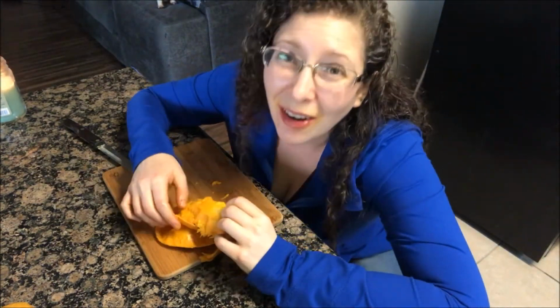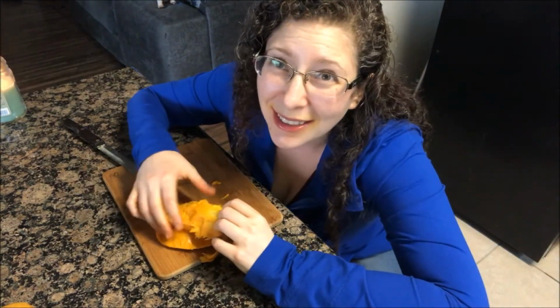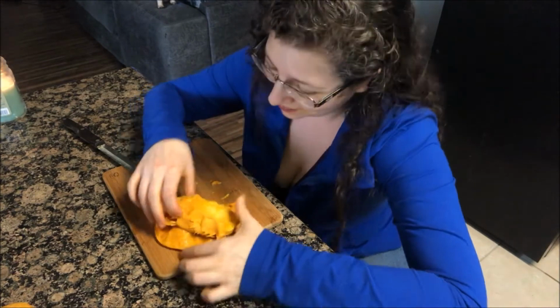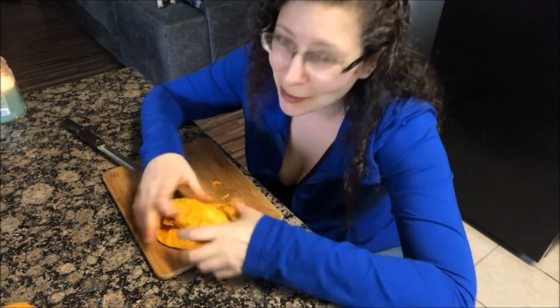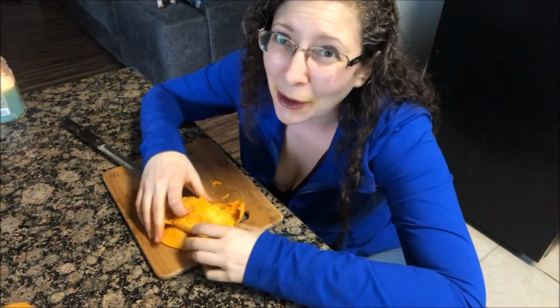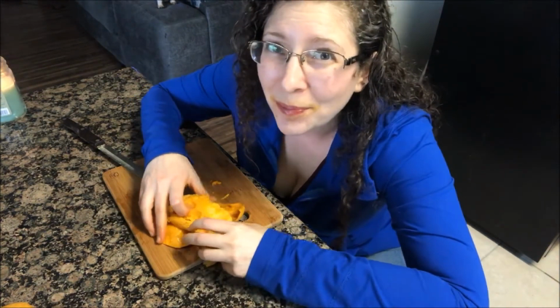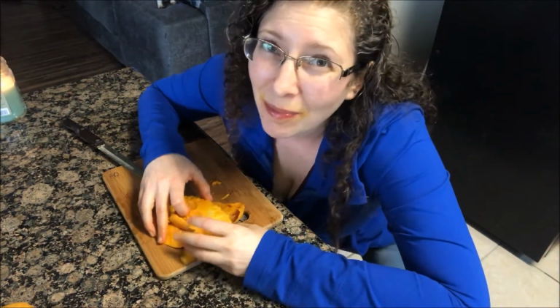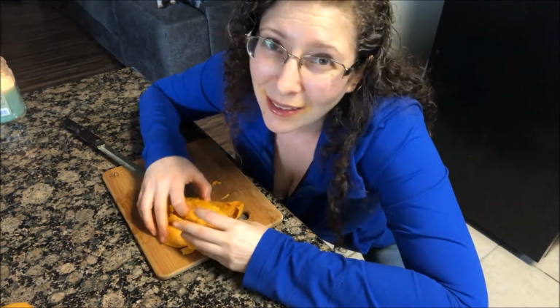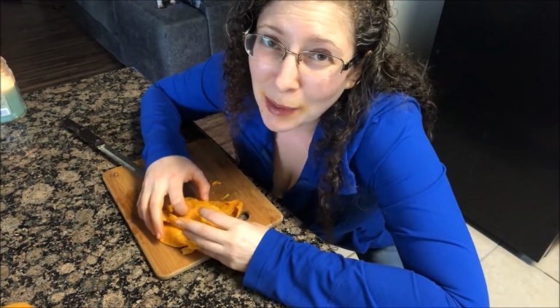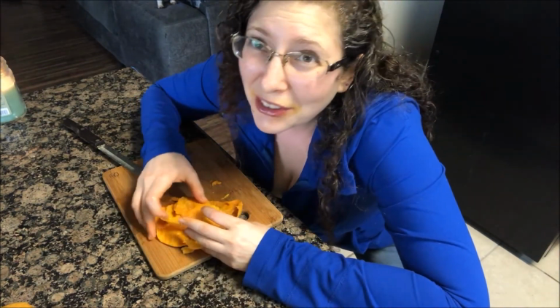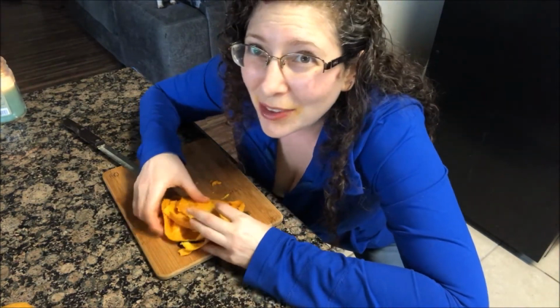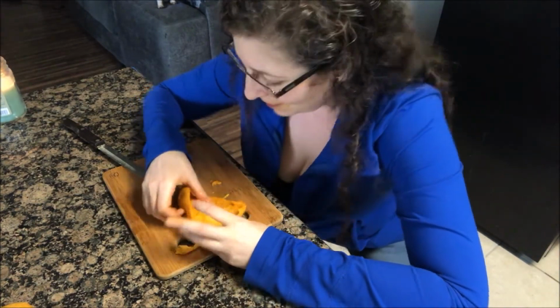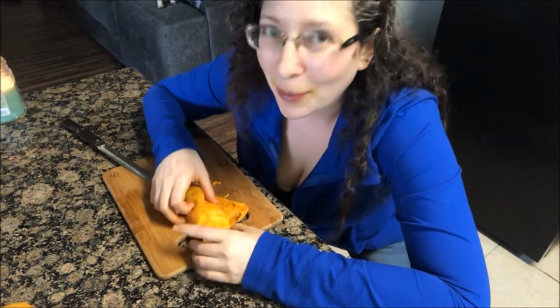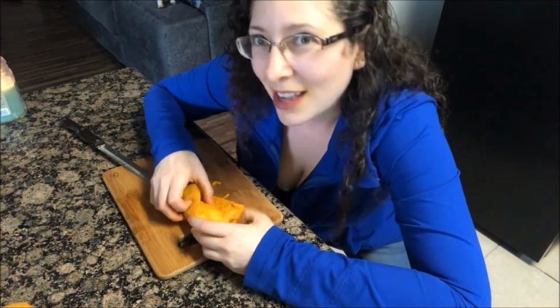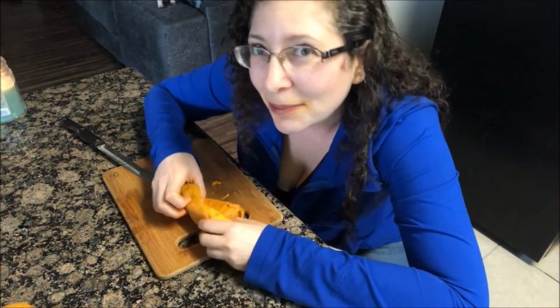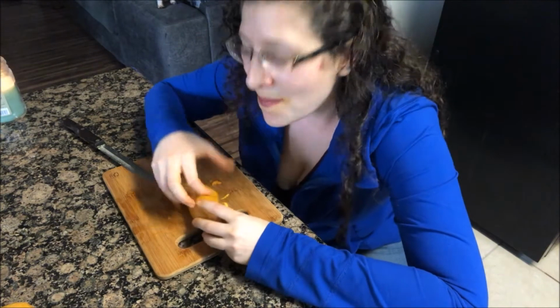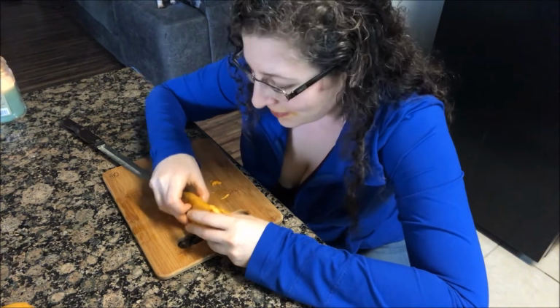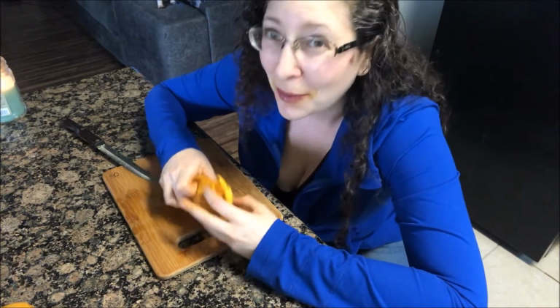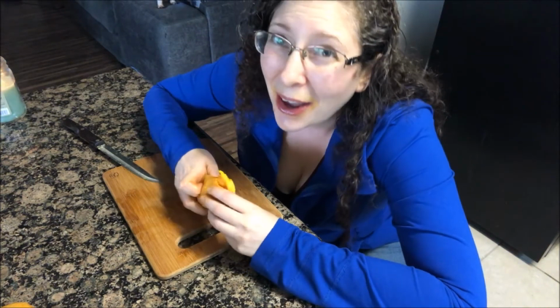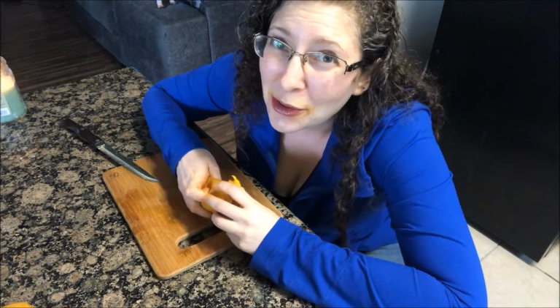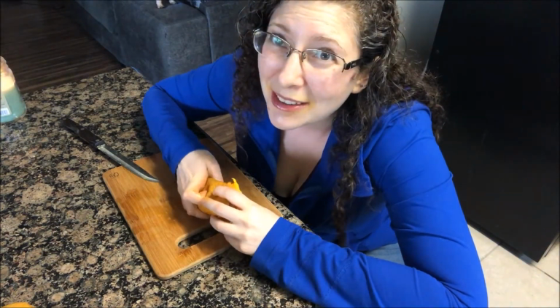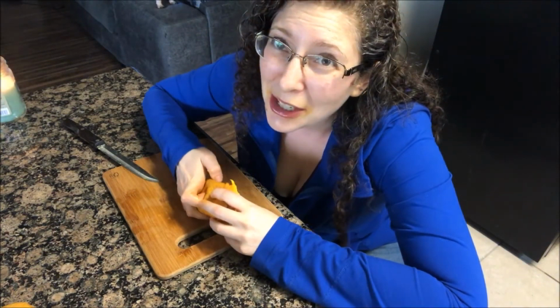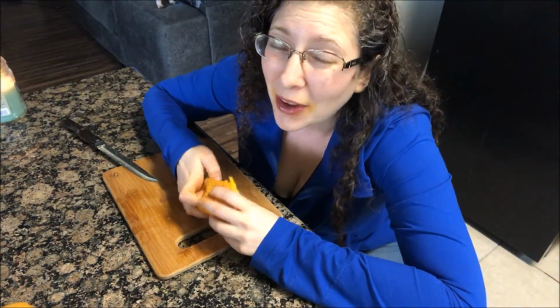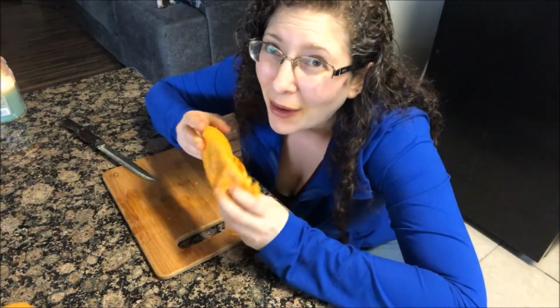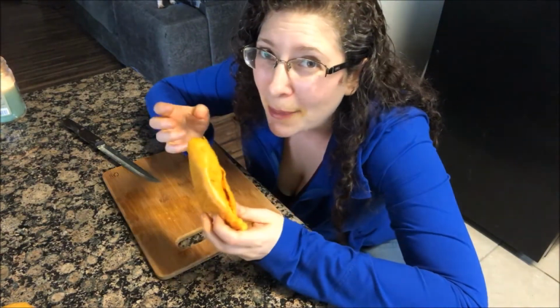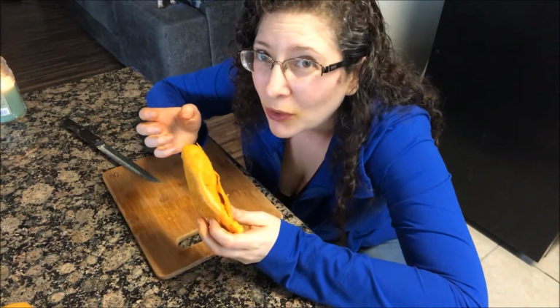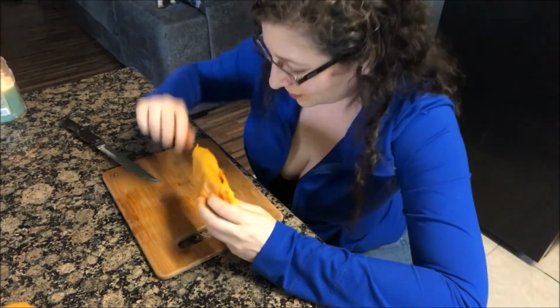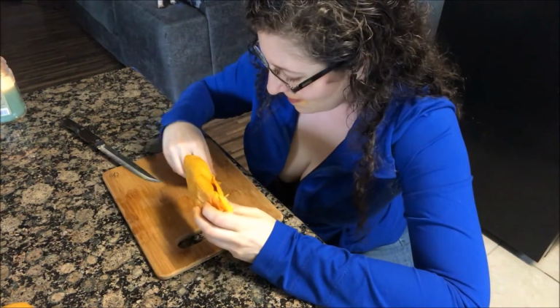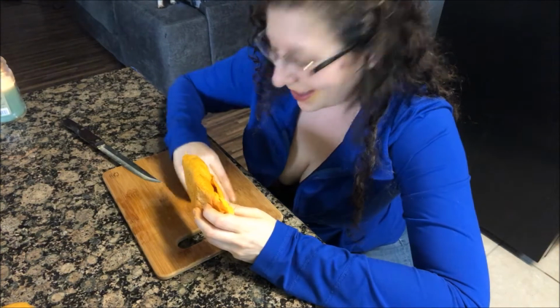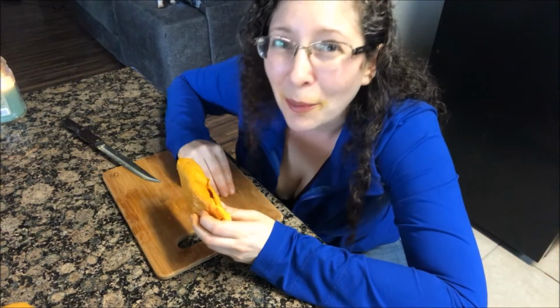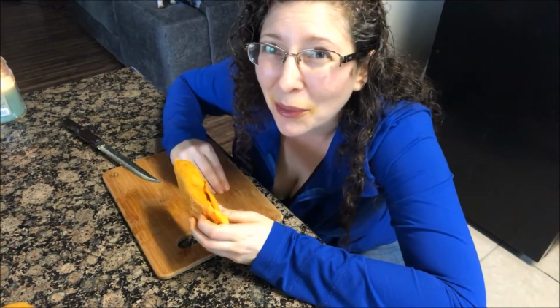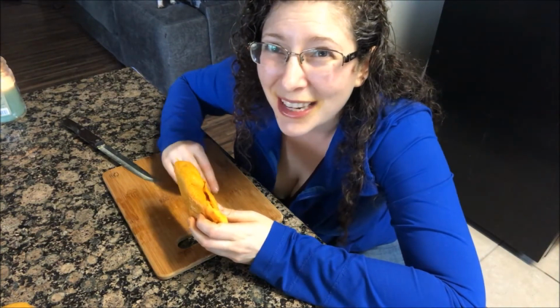All done! That was my mango — that was my pre-dinner tonight, and I'm going to have a salad after. I hope you enjoyed this little video on how I eat mangoes. Have a wonderful day!